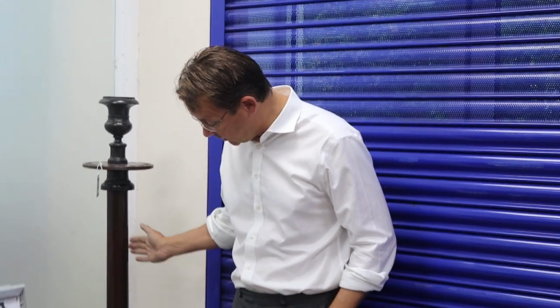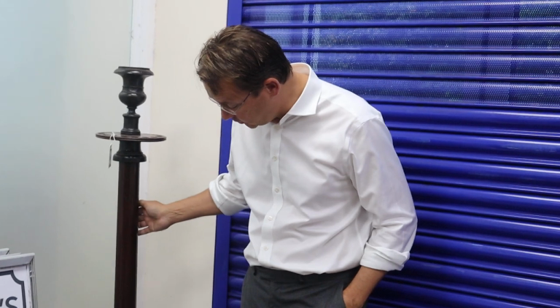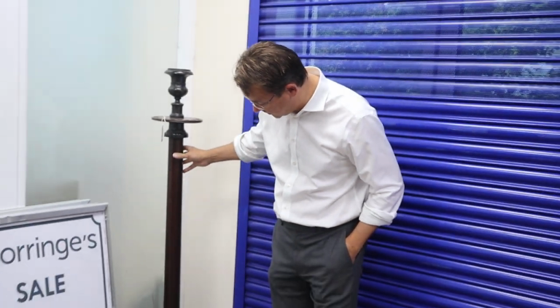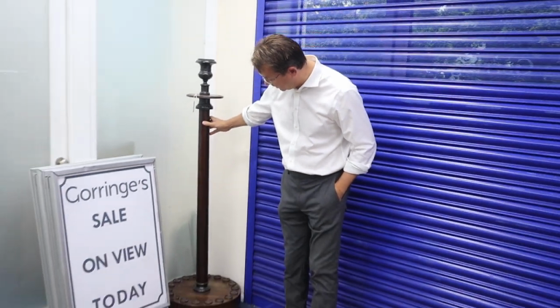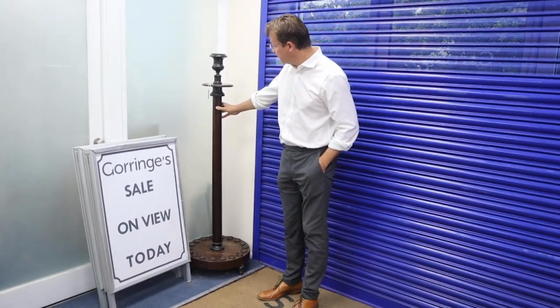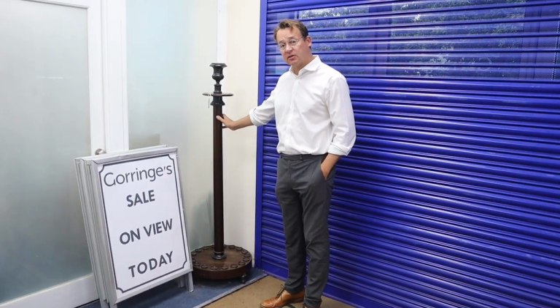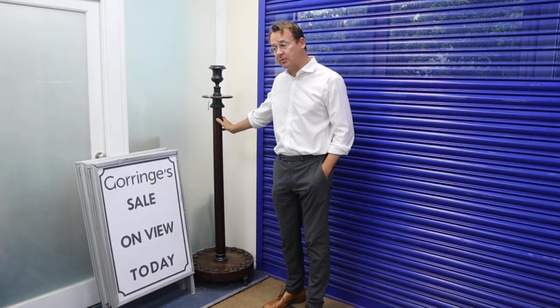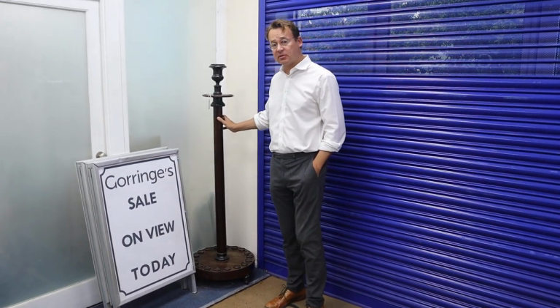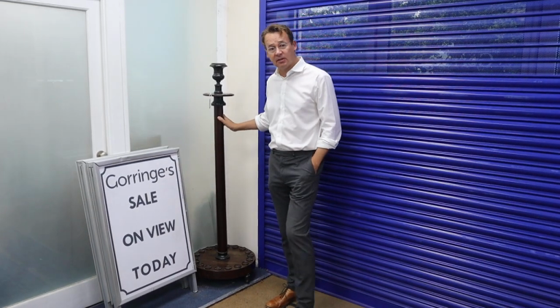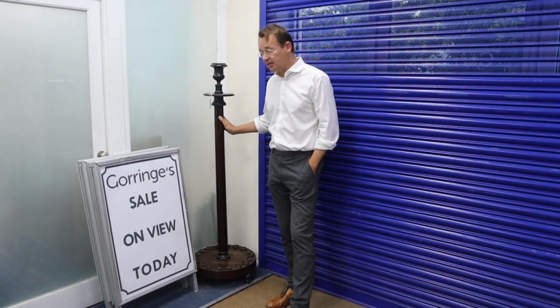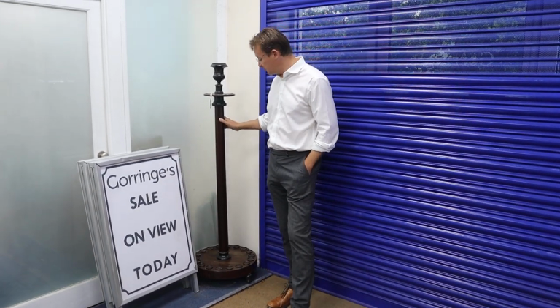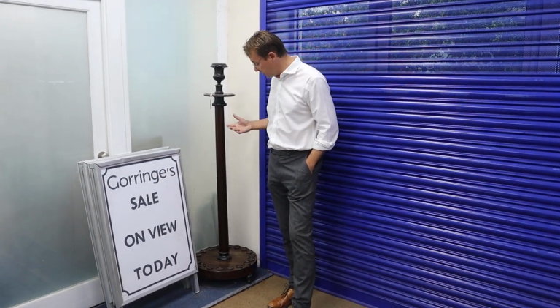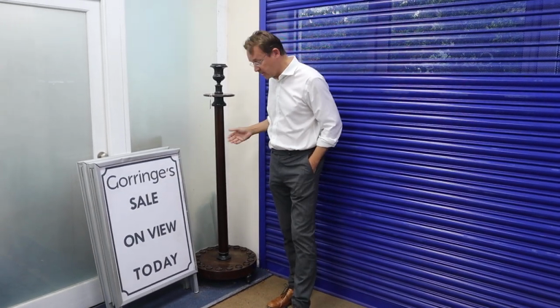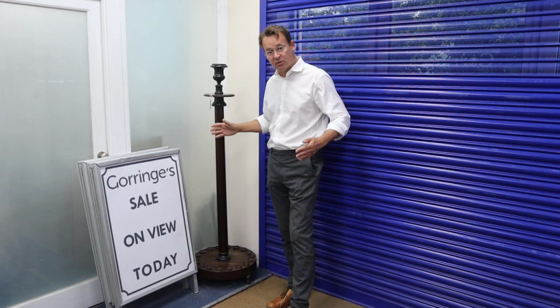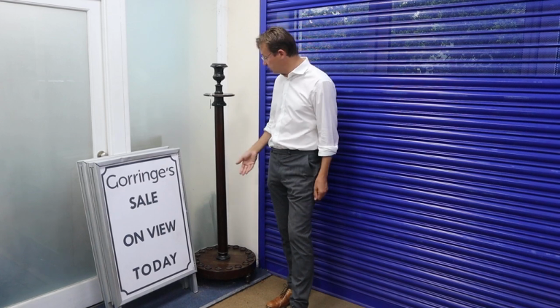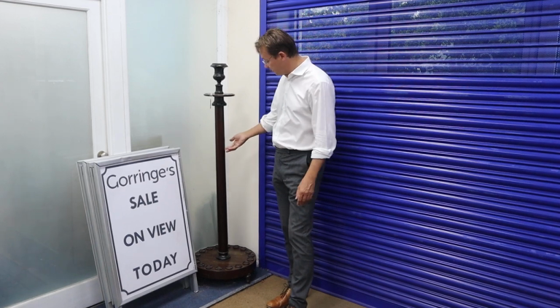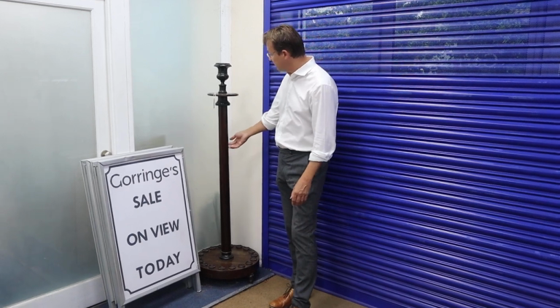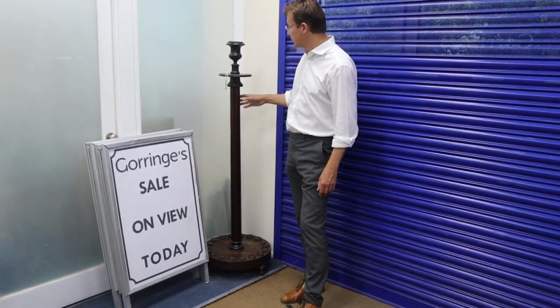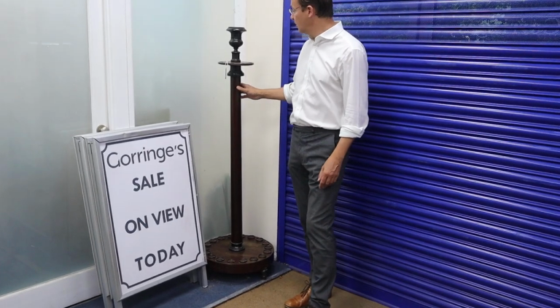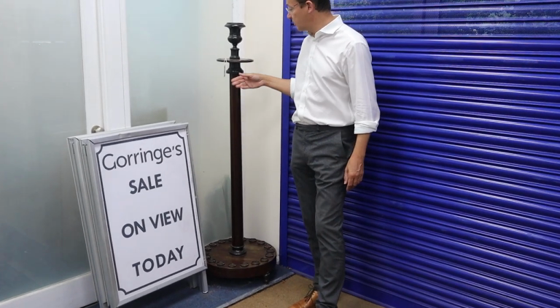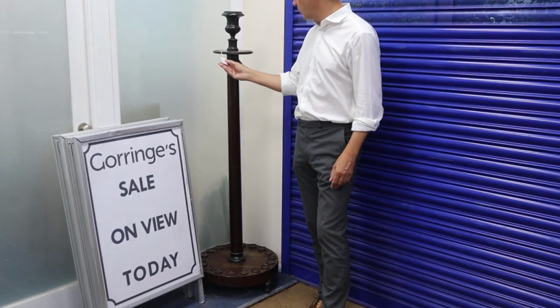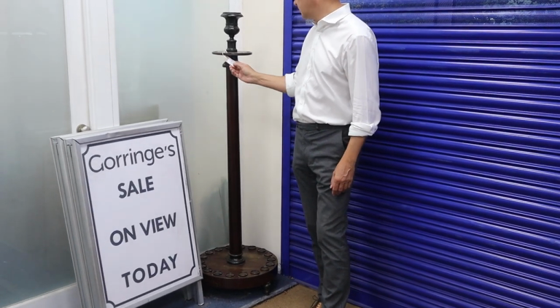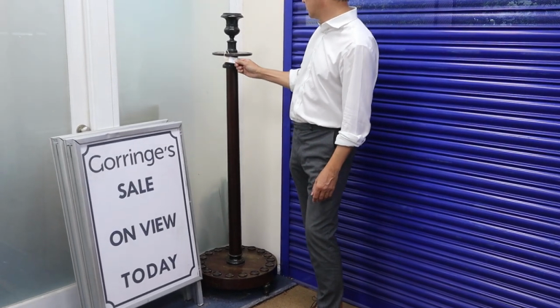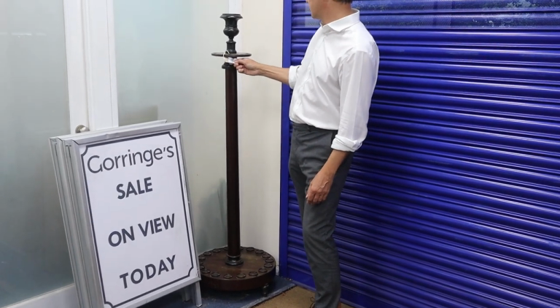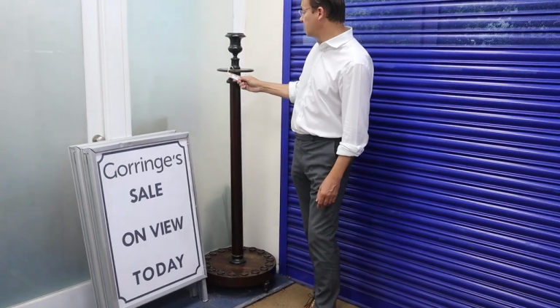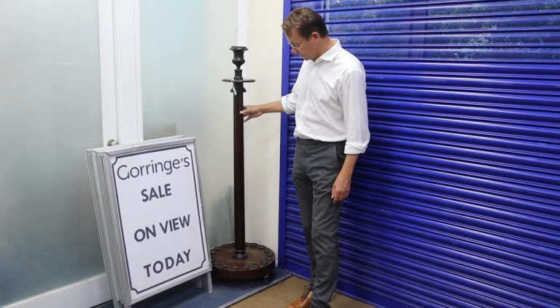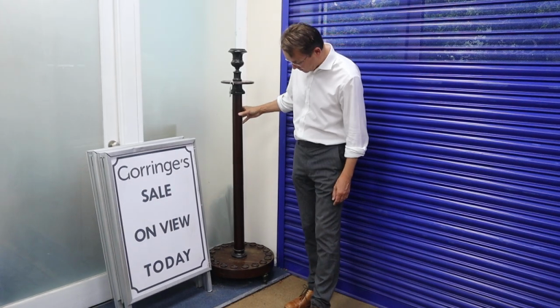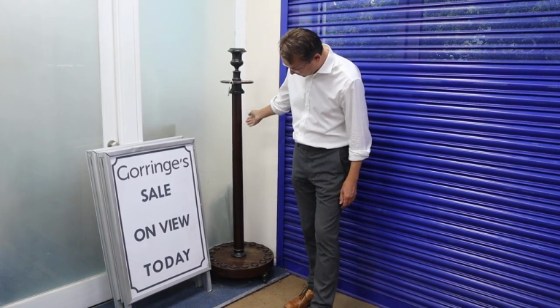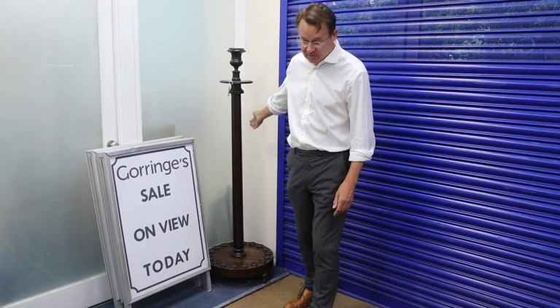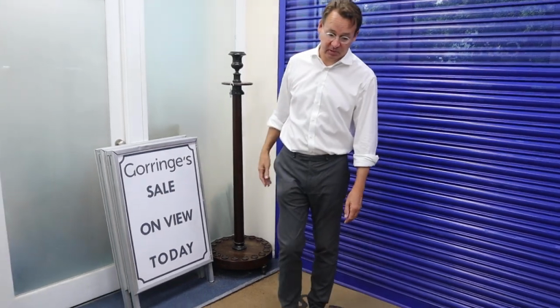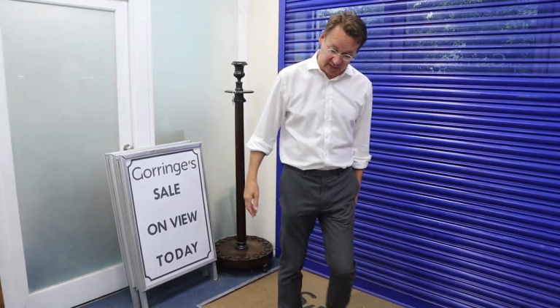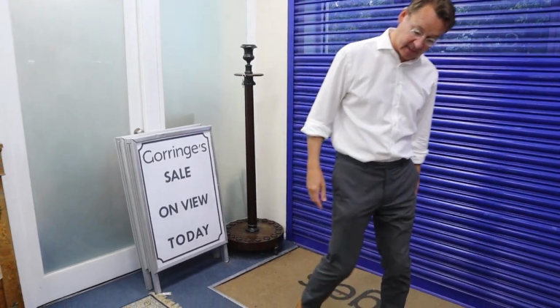I'm looking at this cue stand here. Funny that snooker tables are extremely hard to sell these days, but the accessories — the scoreboards and things like this cue stand — always seem to go well. It's in at a modest estimate of 80 to 120, but they're to be bought, as we like to say.